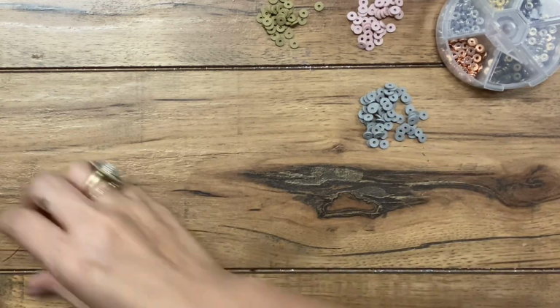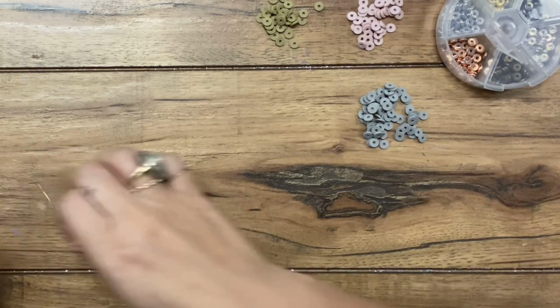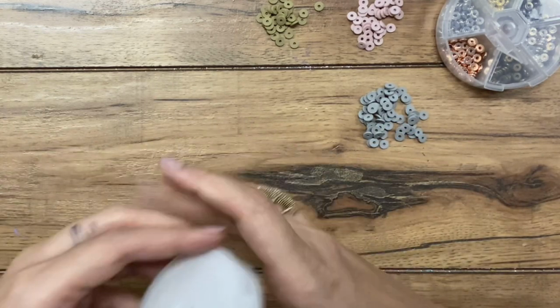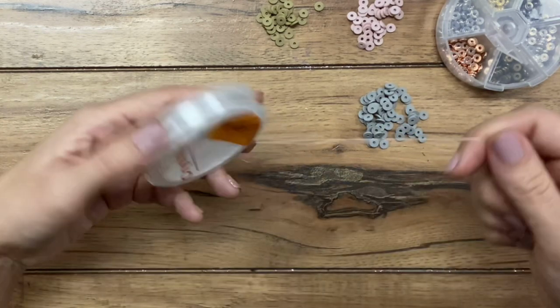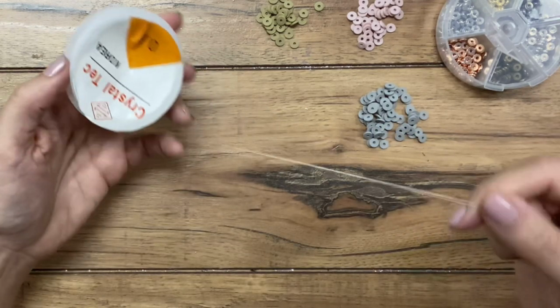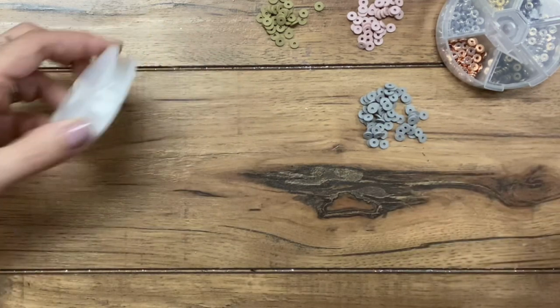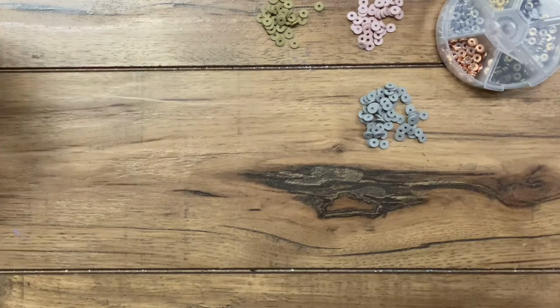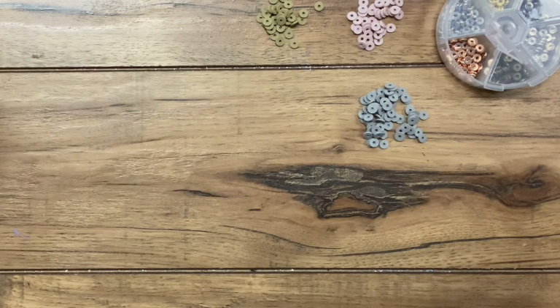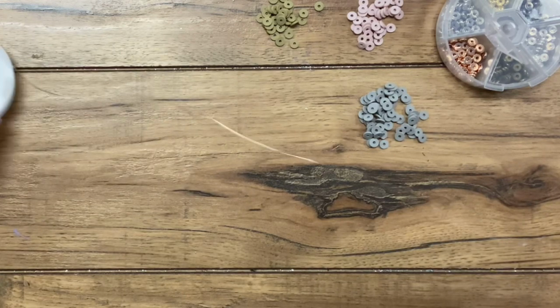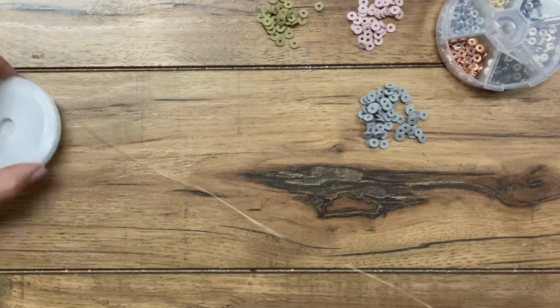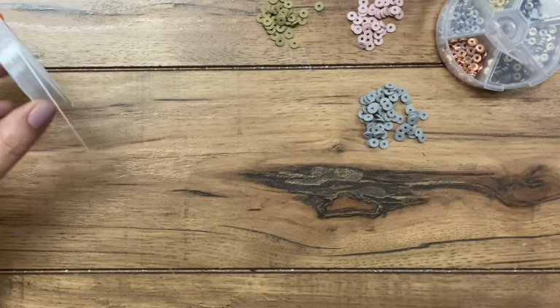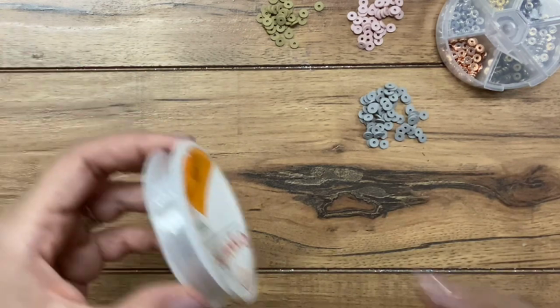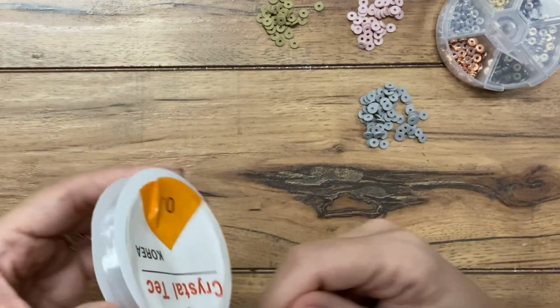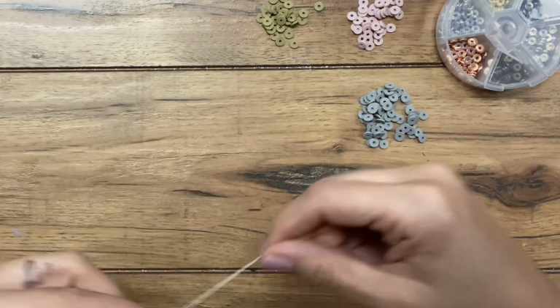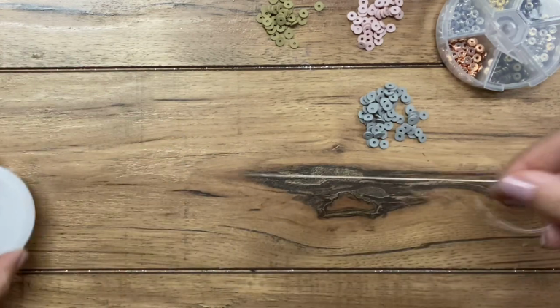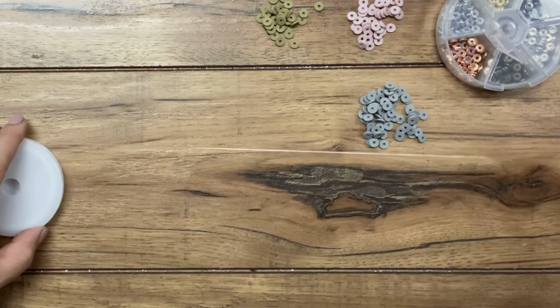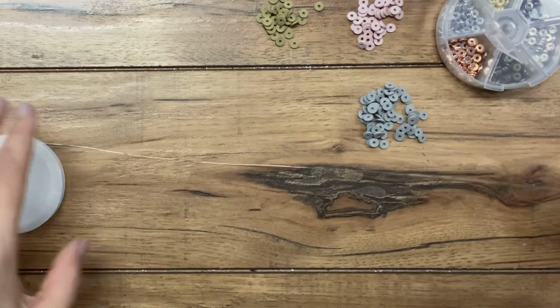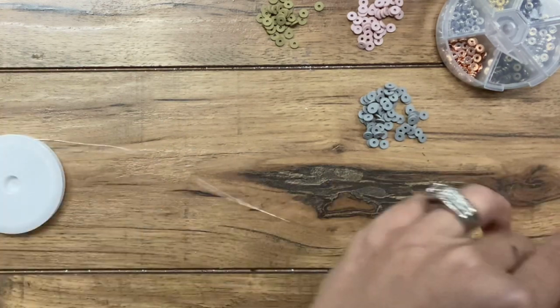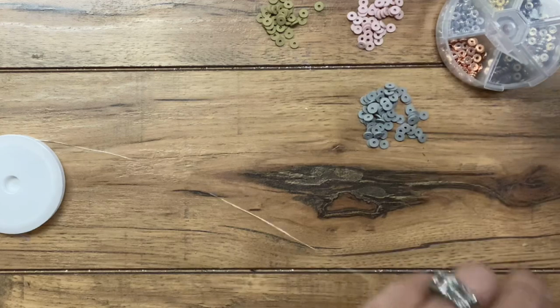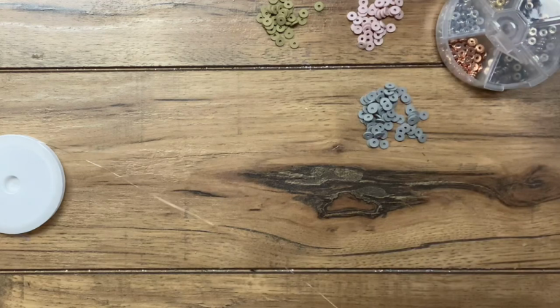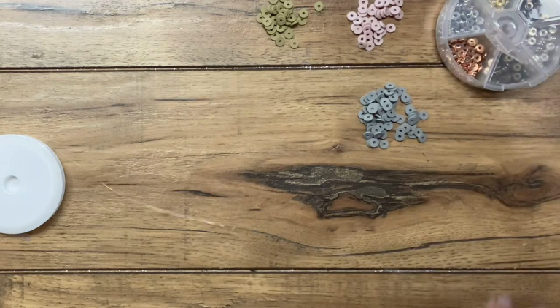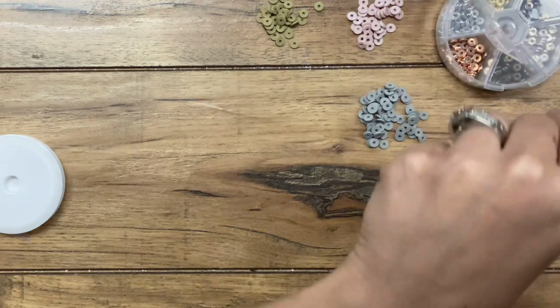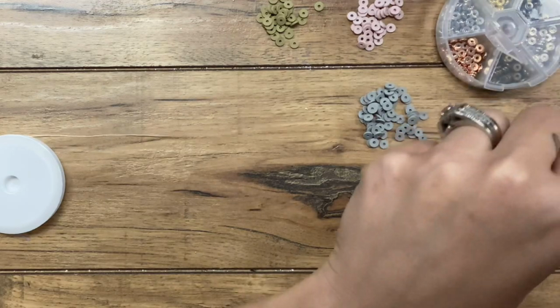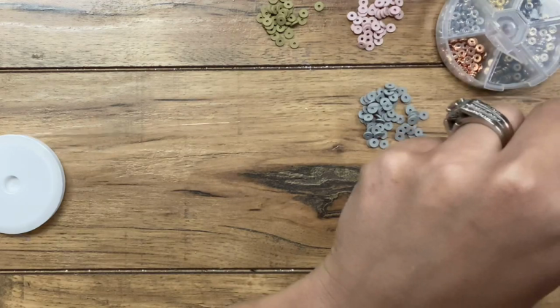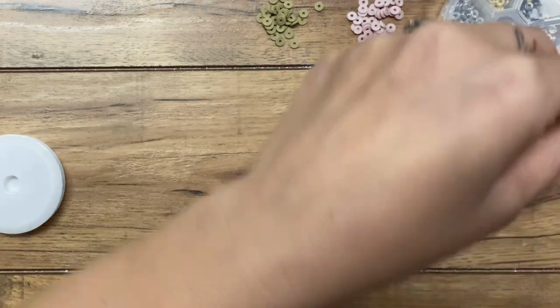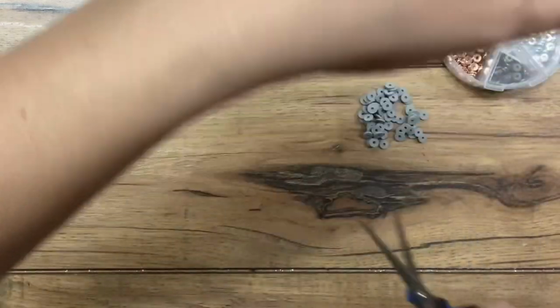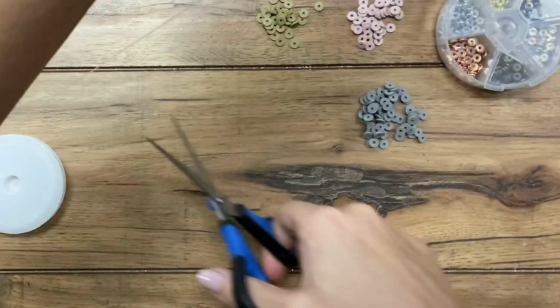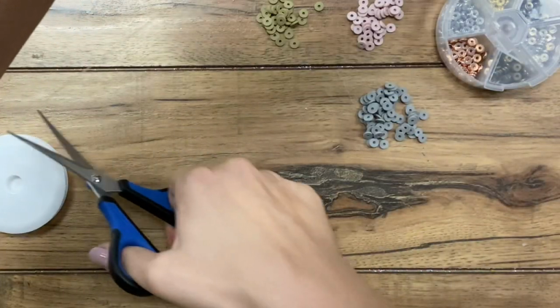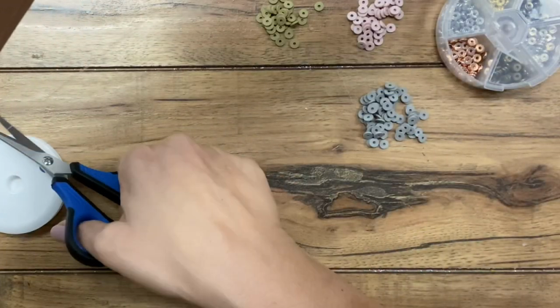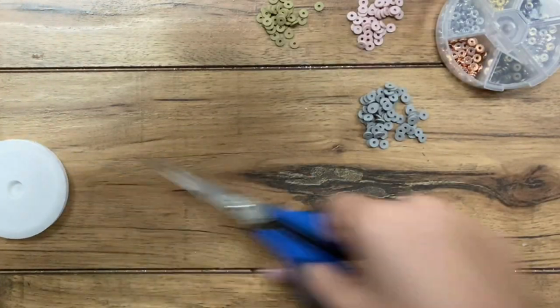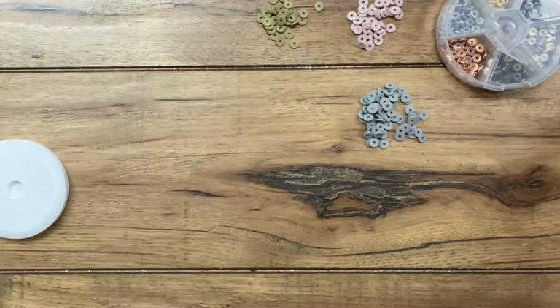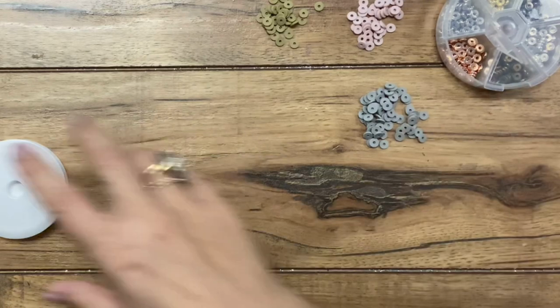So you need stretchy cord. I'm going to pull off about a foot of that — it's more than what you'll need, but it will allow you to tie it with no problem.